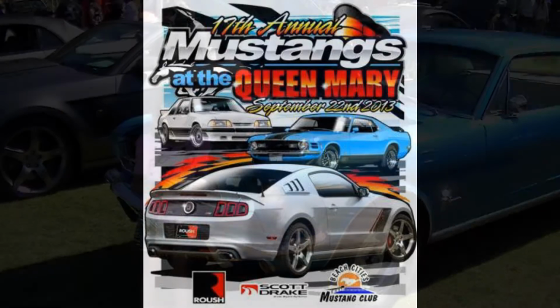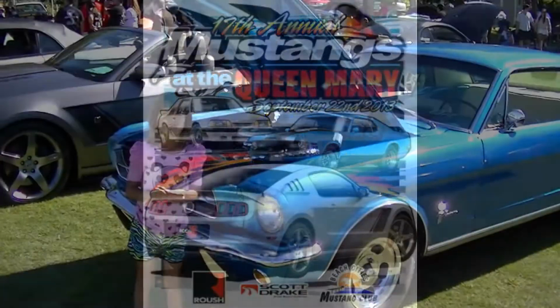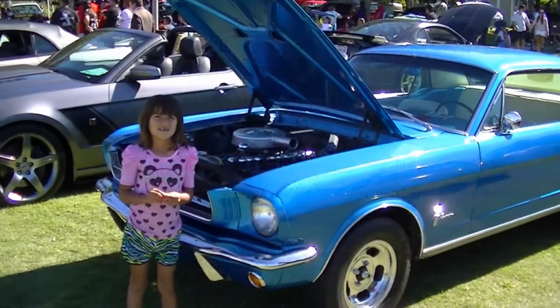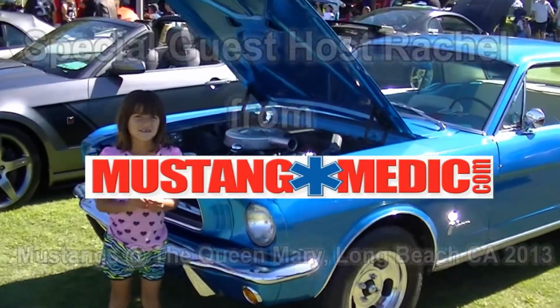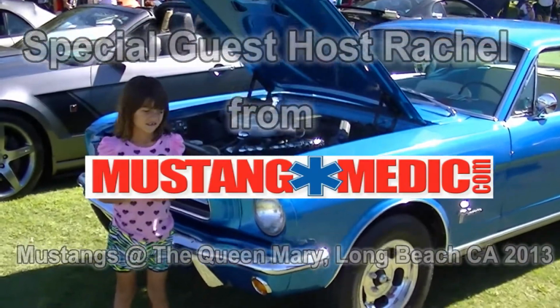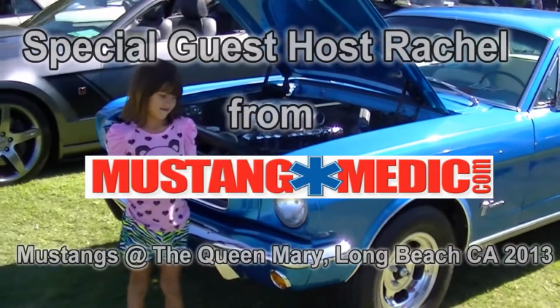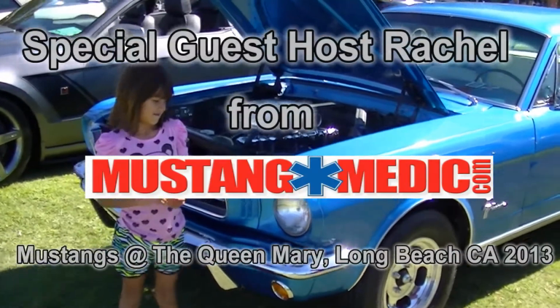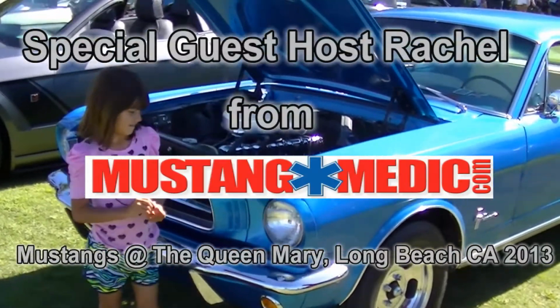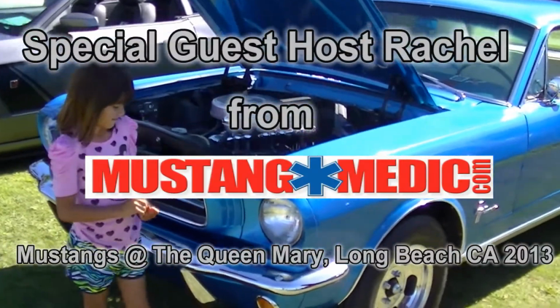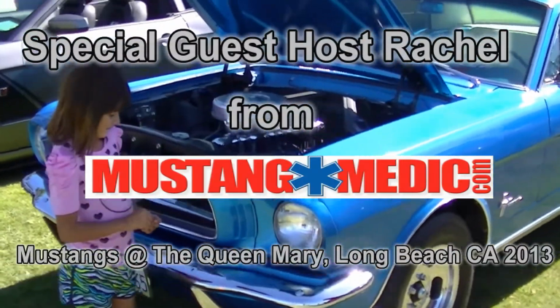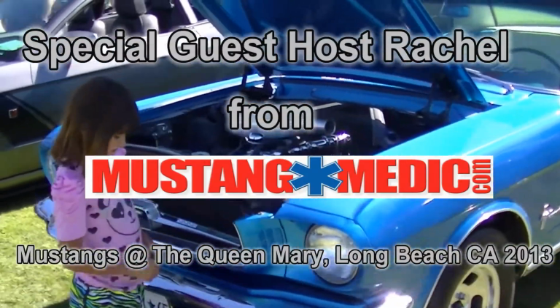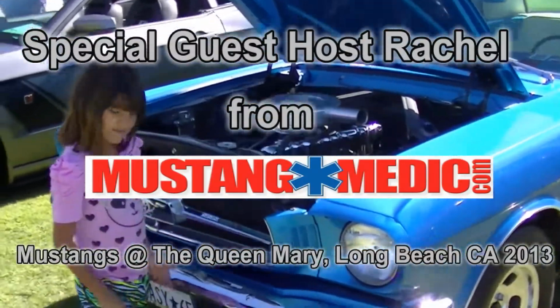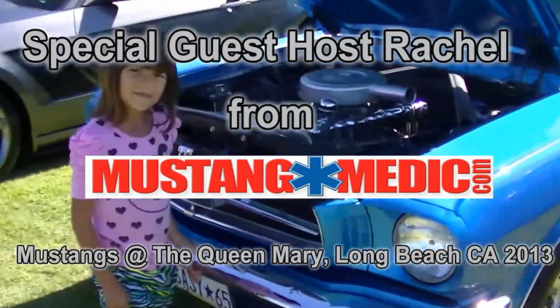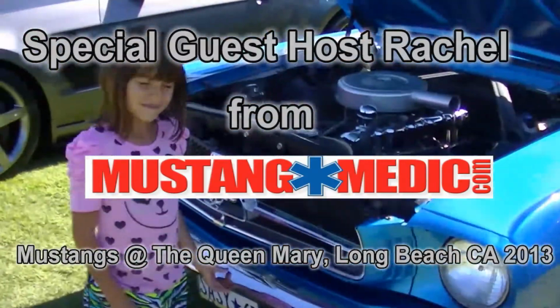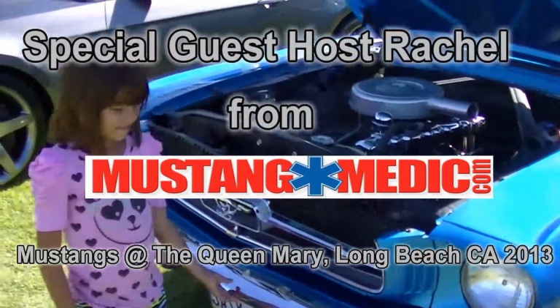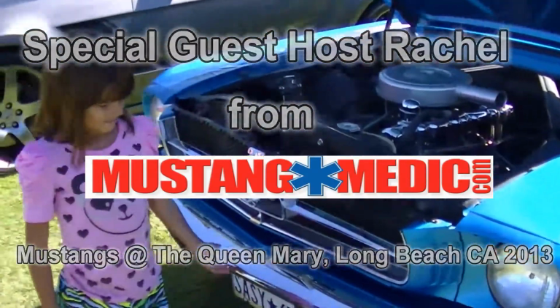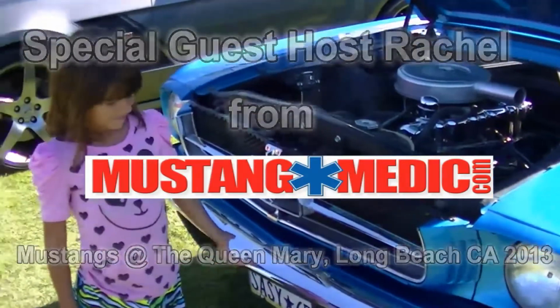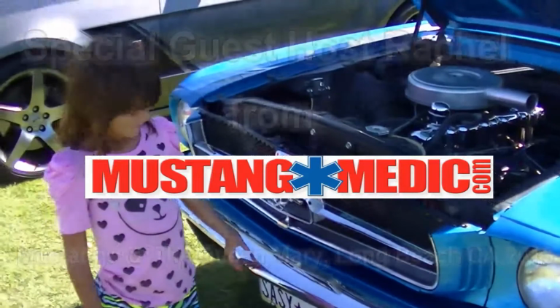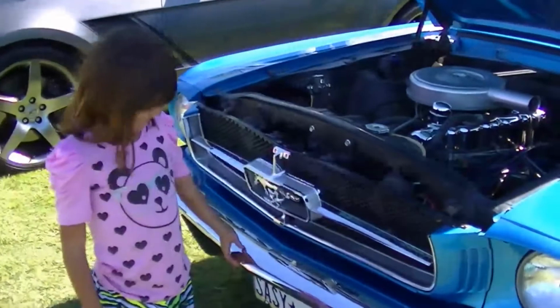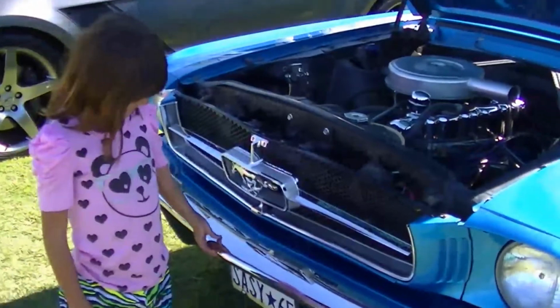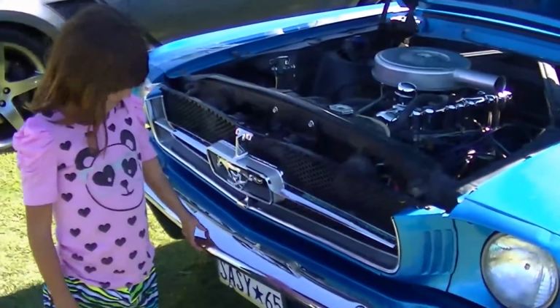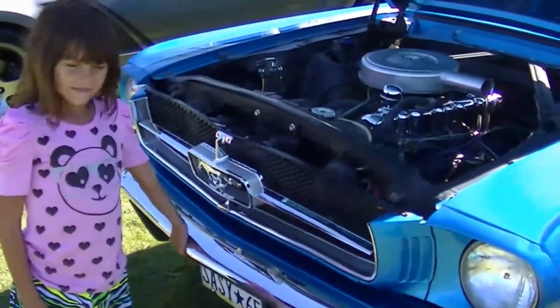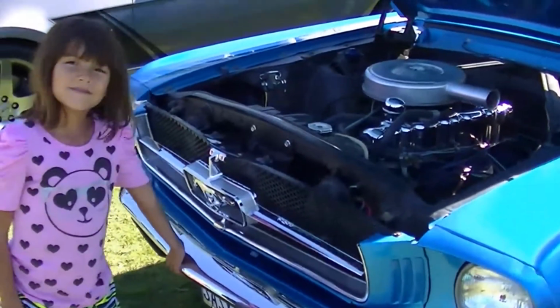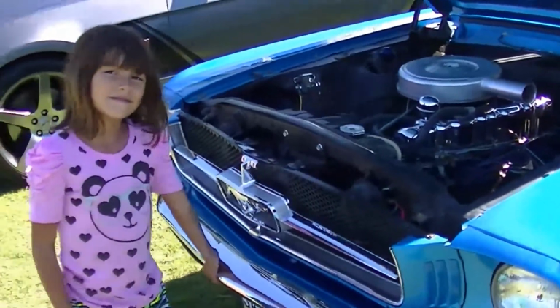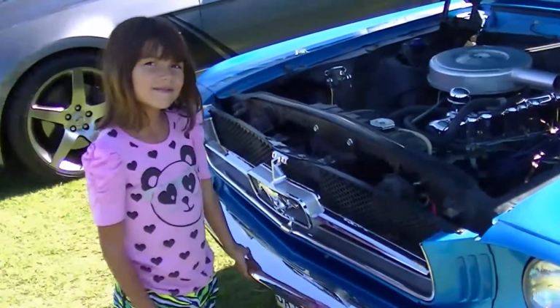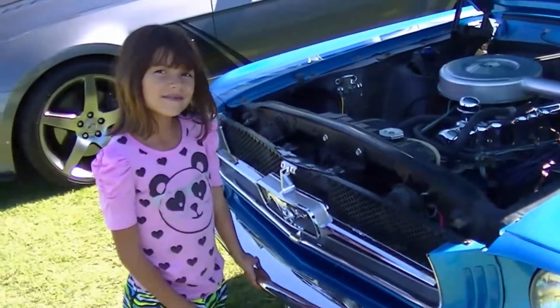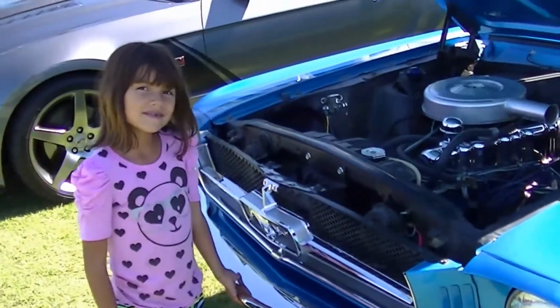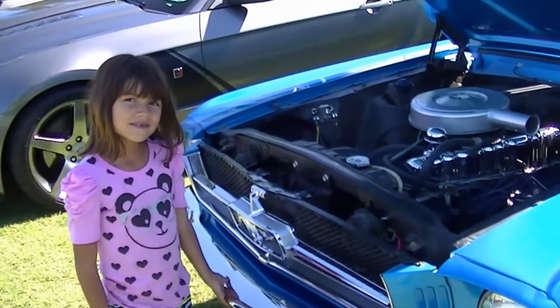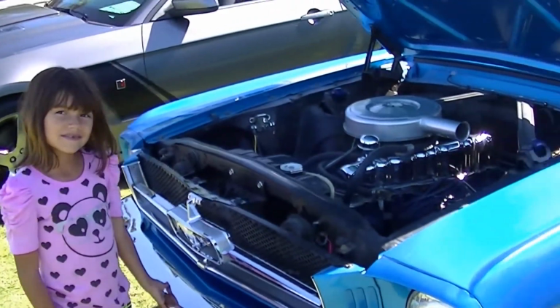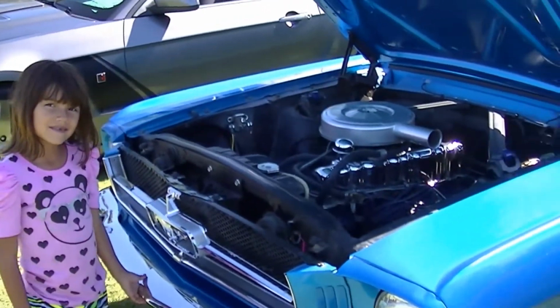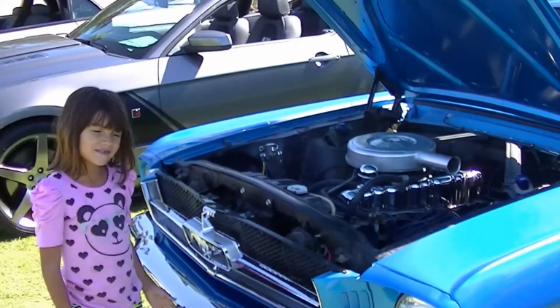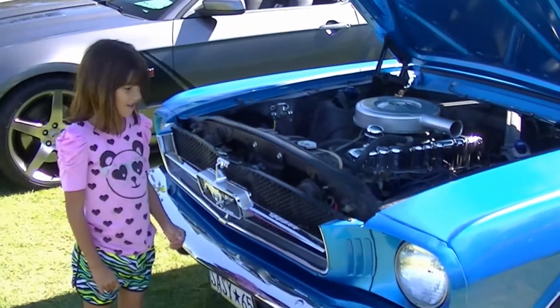I'm here with Rachel Weddick, one of the stars of Mustang Medic, and here she is on Mustang Connection. Tell us about this car, Rach.